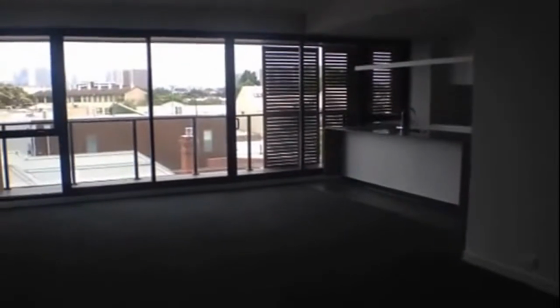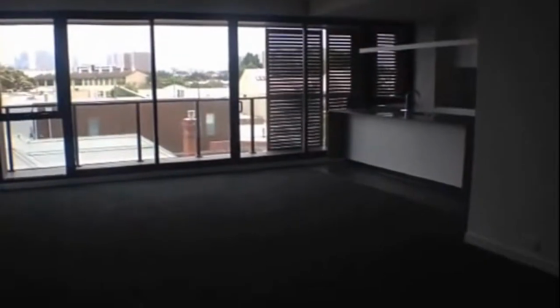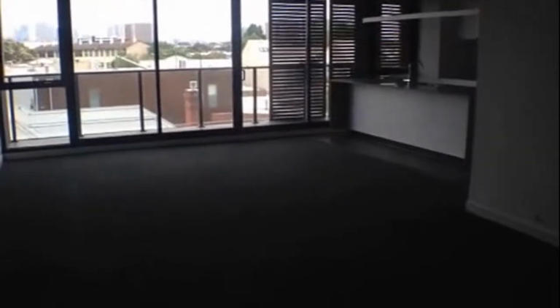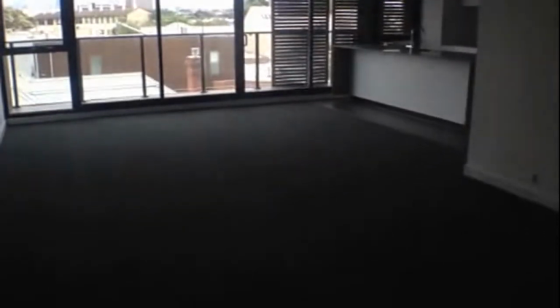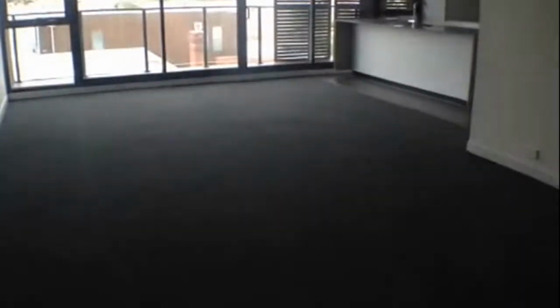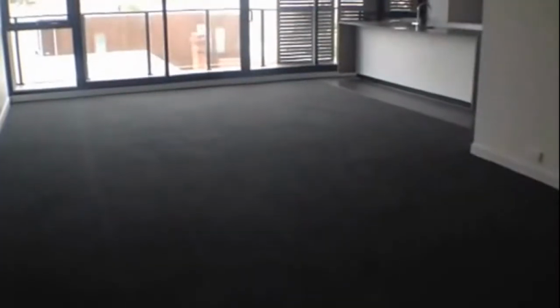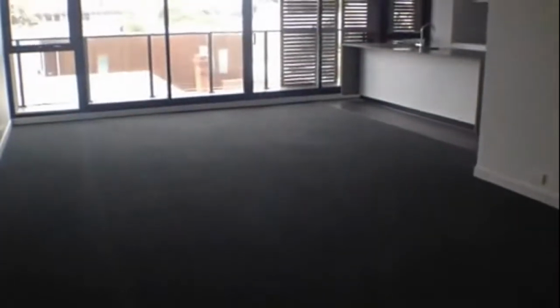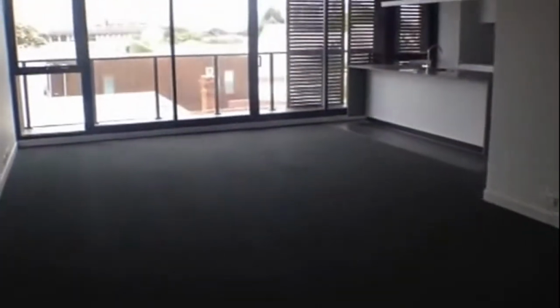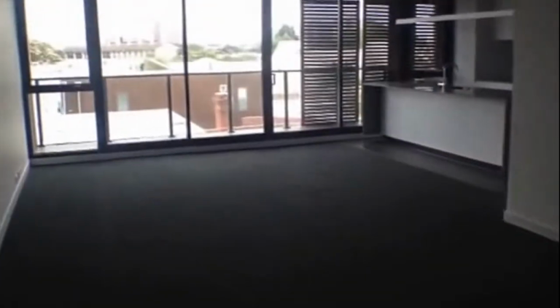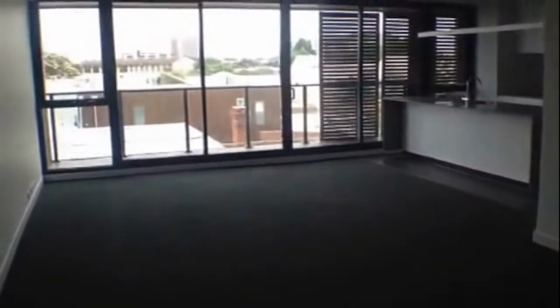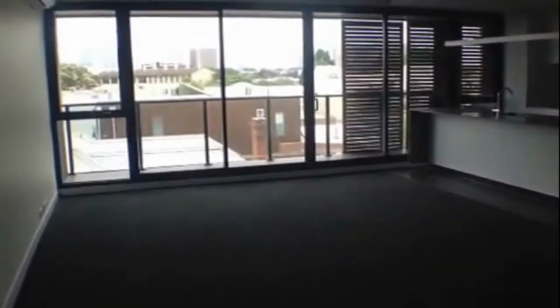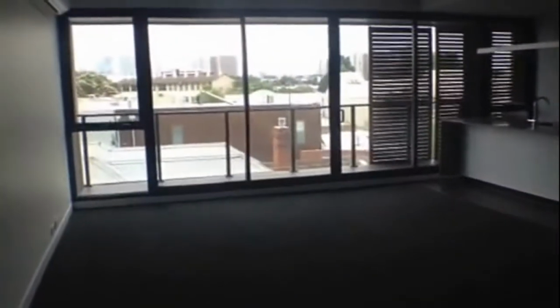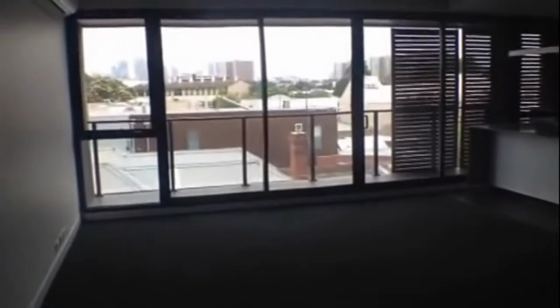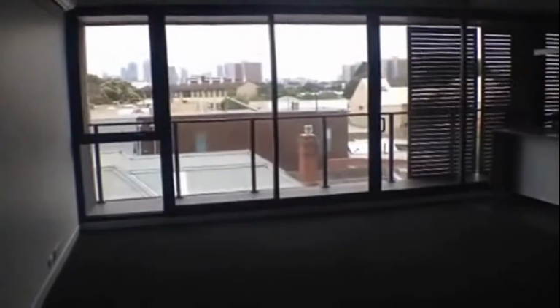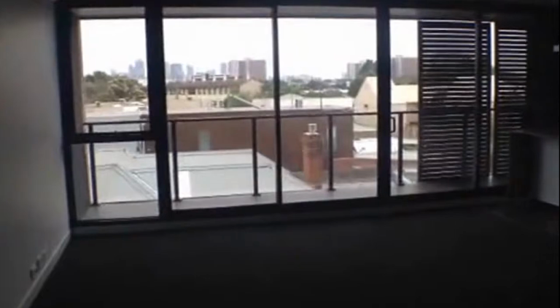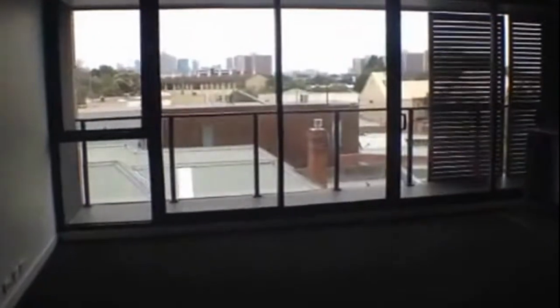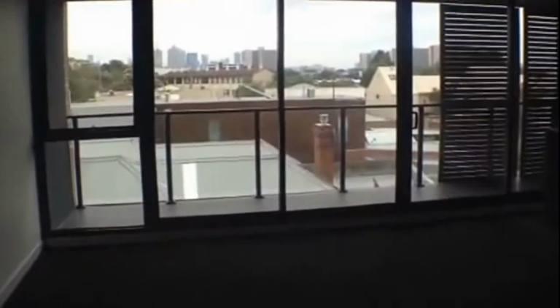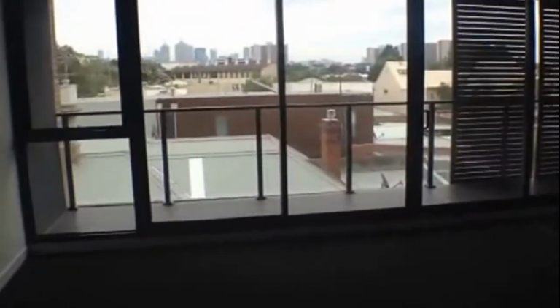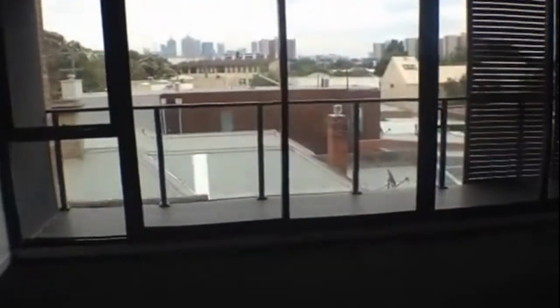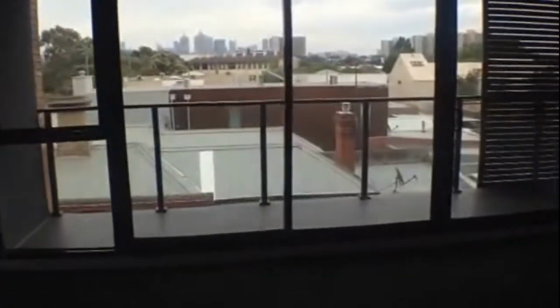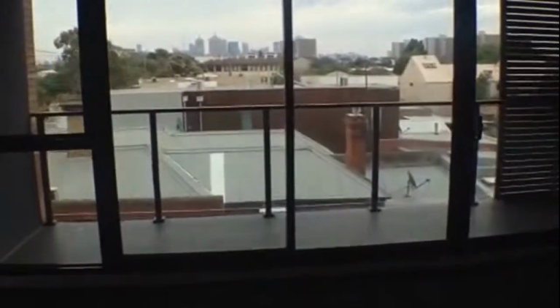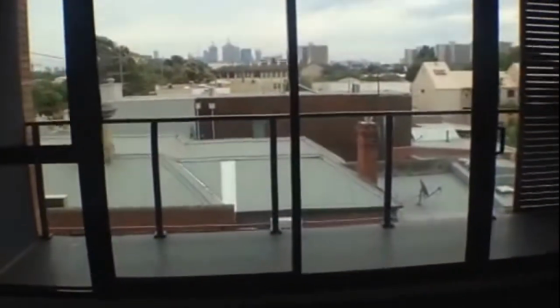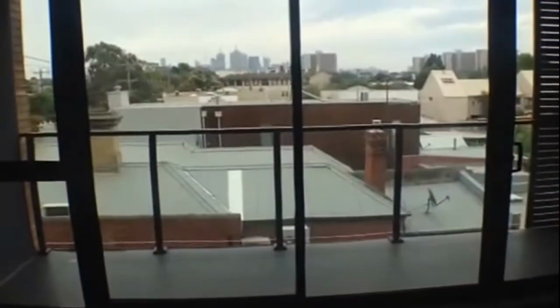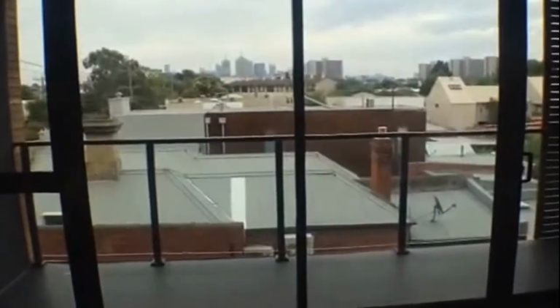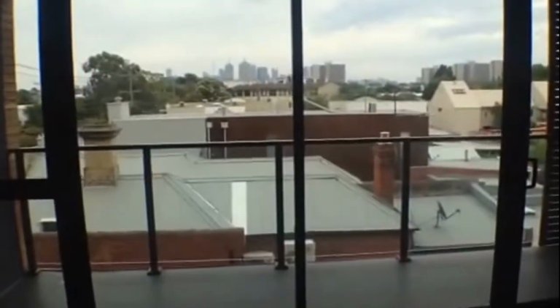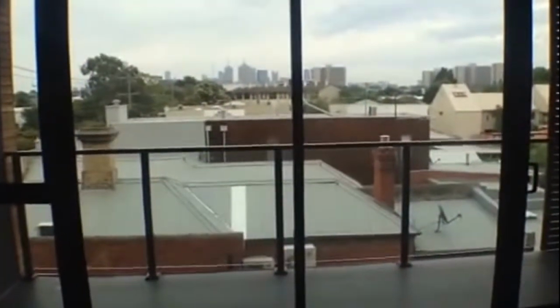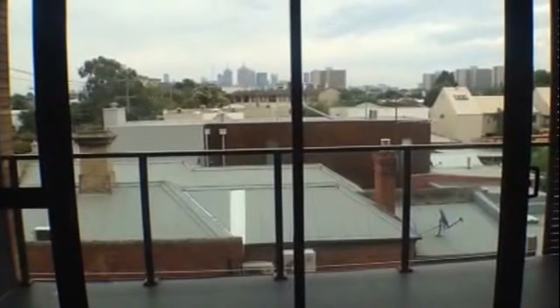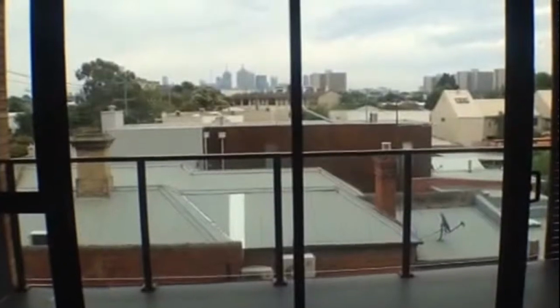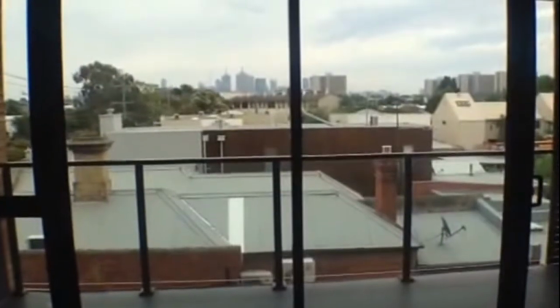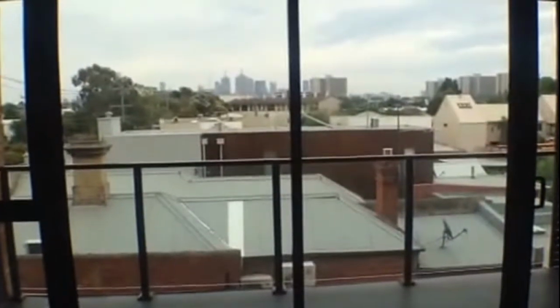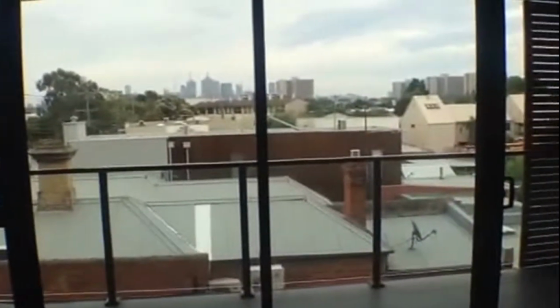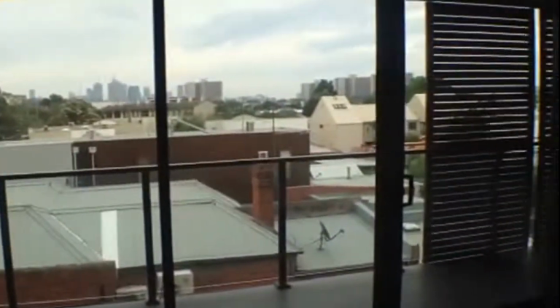As you can see, we've got a great sized living and dining area equipped with a split system. Moving out onto our balcony — great for entertaining with those amazing city views.